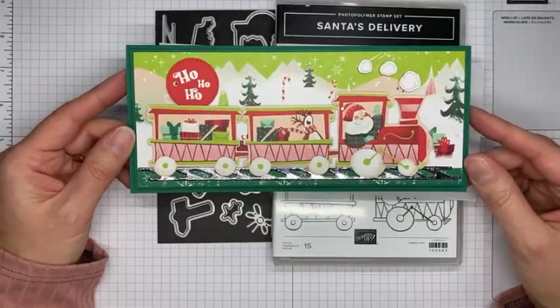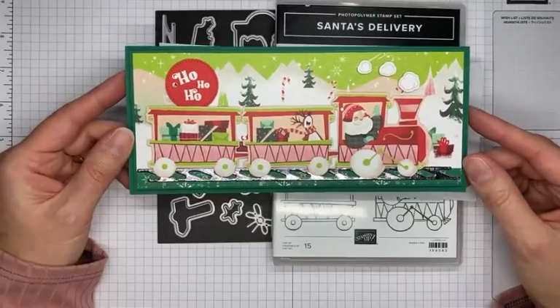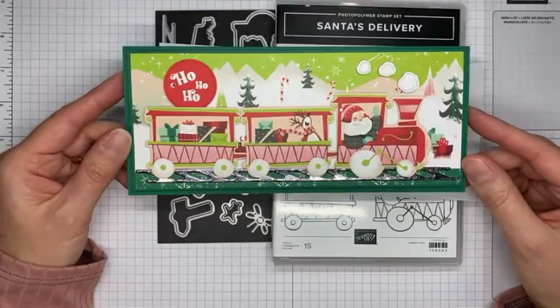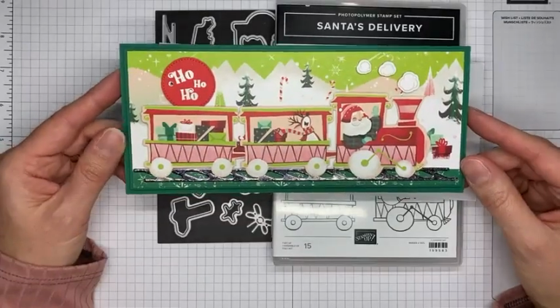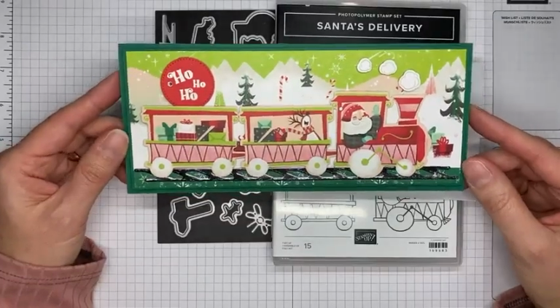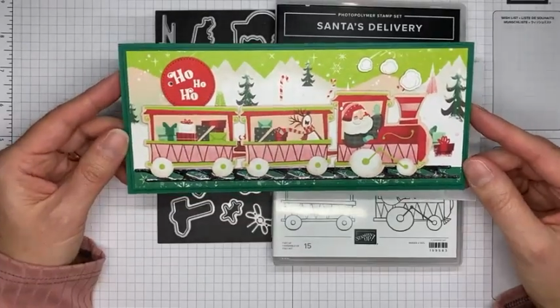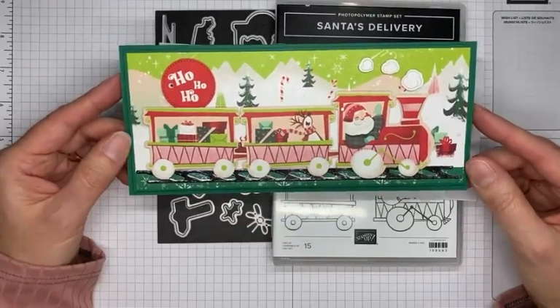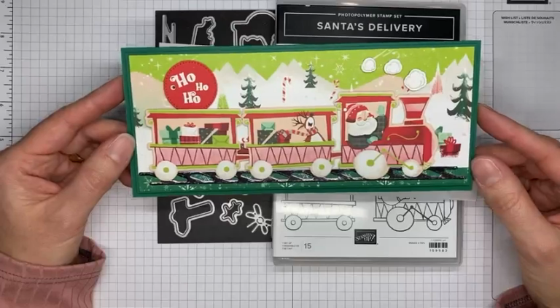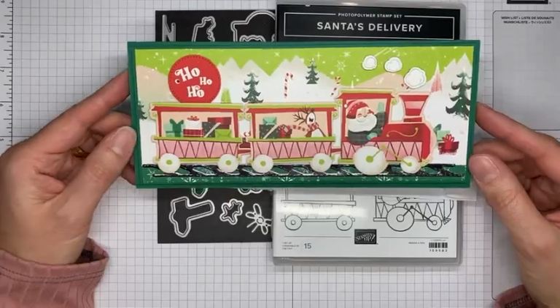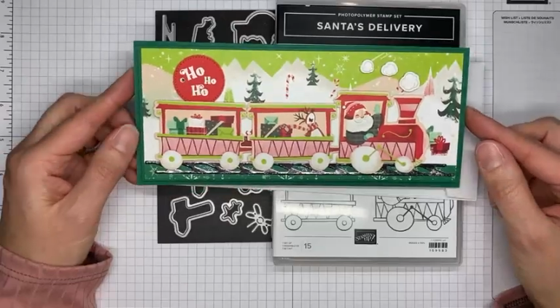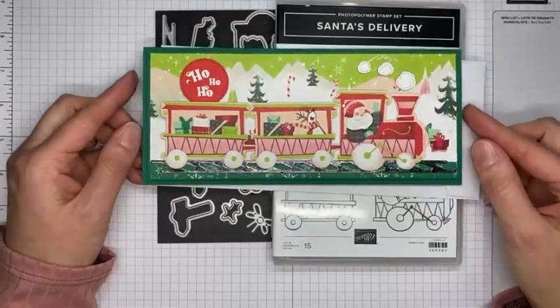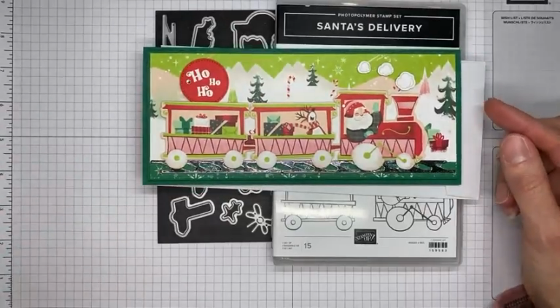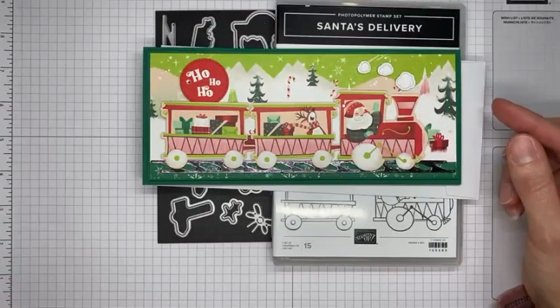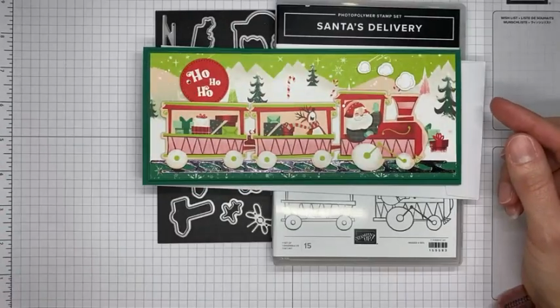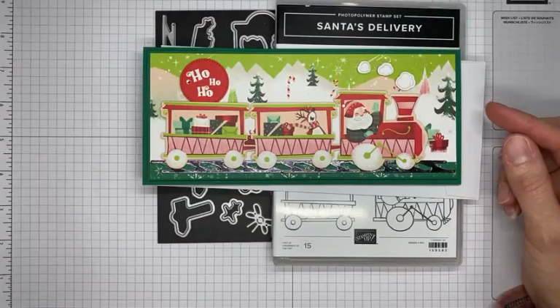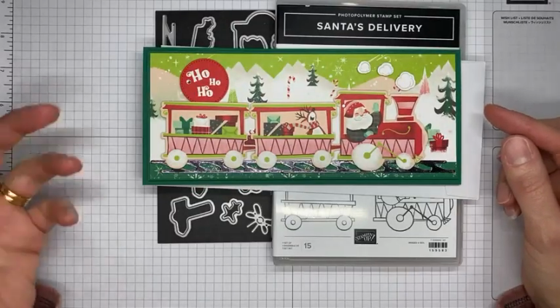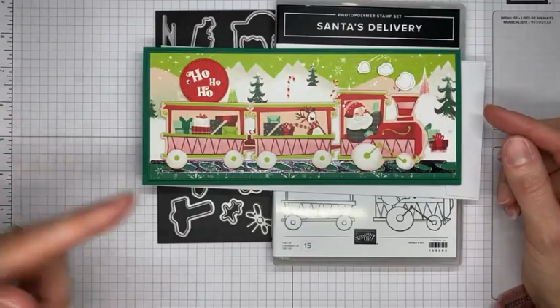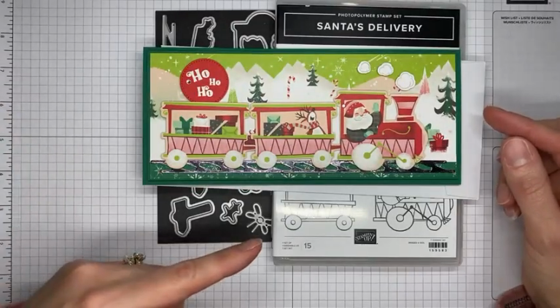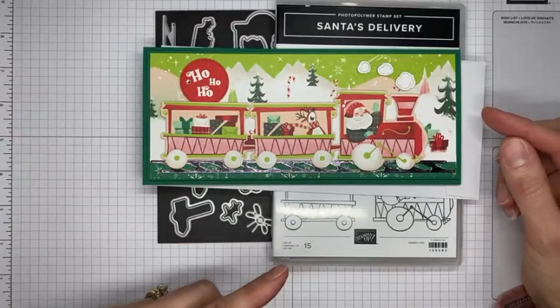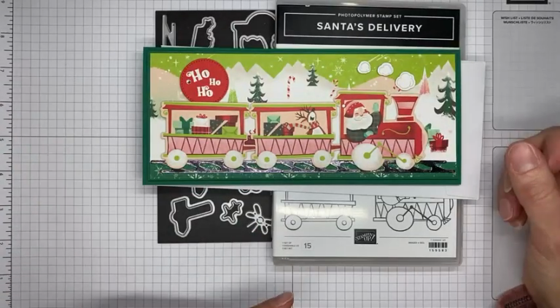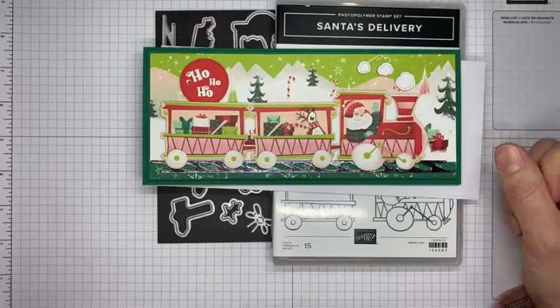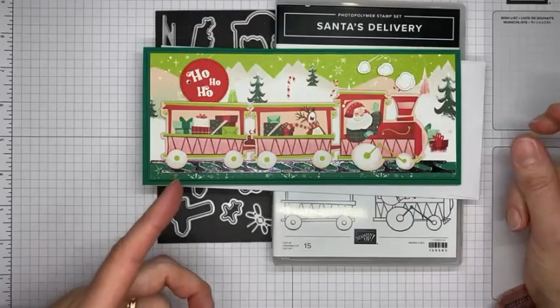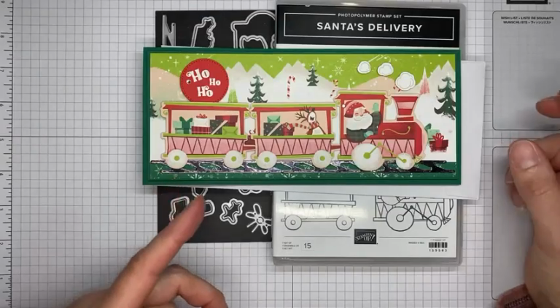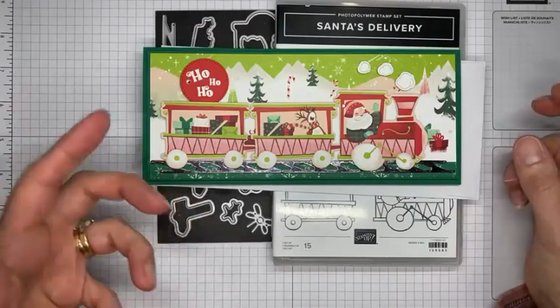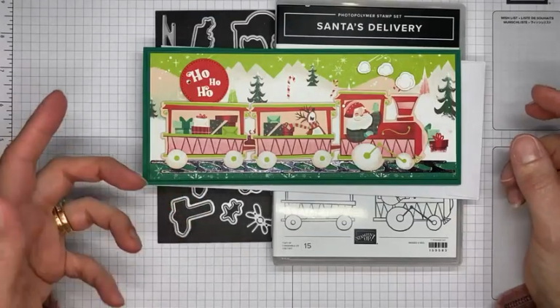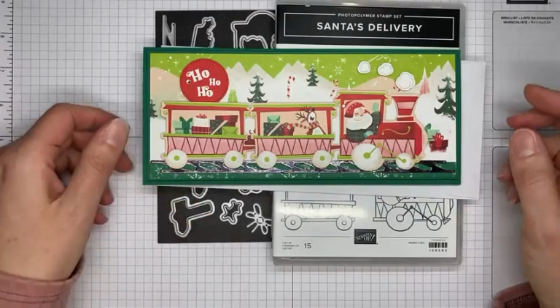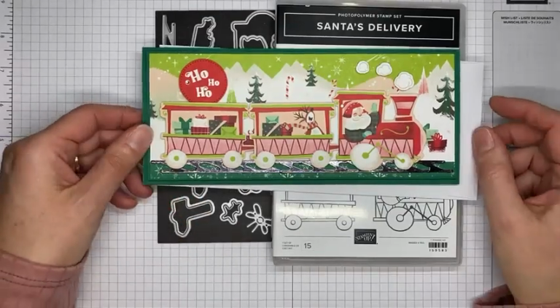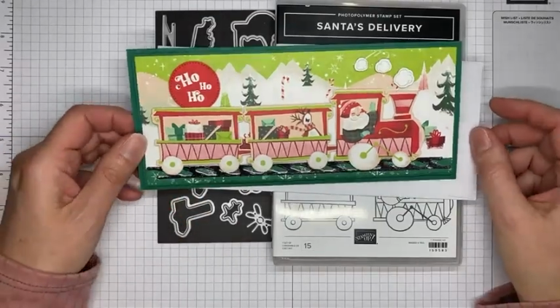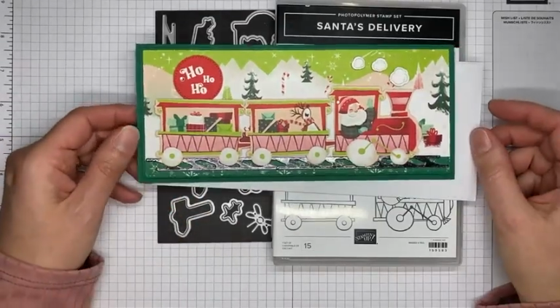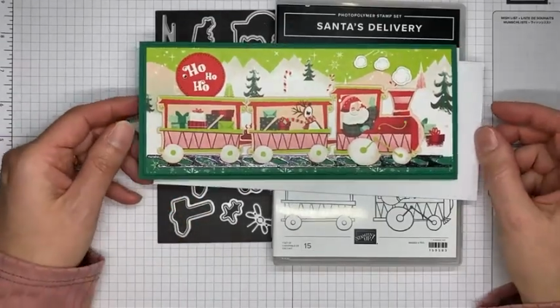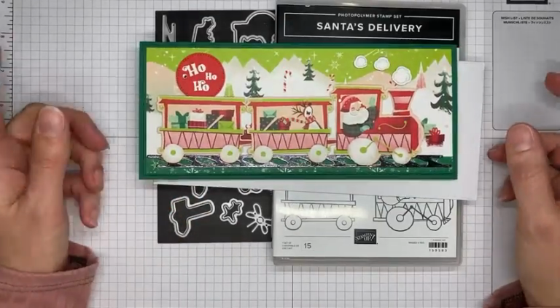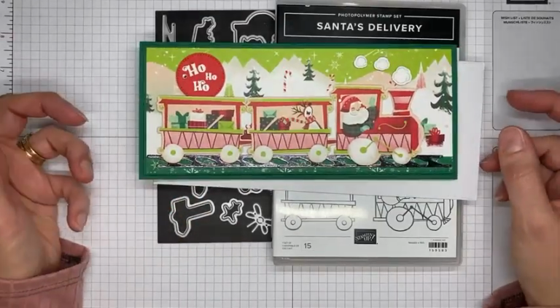It's super easy to put together. I'll give you the measurements, and I'm also going to have them all posted on my blog tomorrow at stampwithamyk.com — I'll link it up in the description of the video so you'll be able to find everything I used to create this.